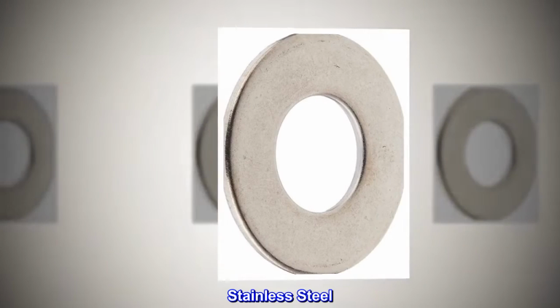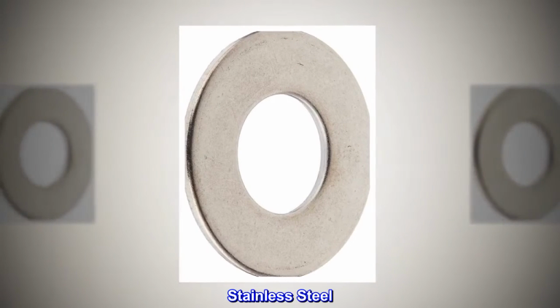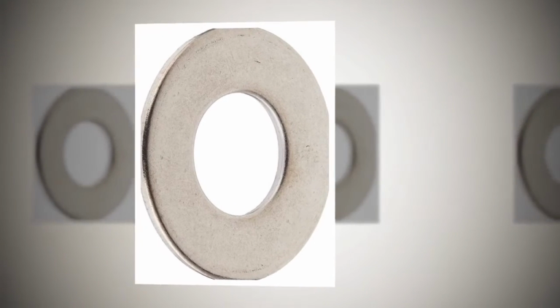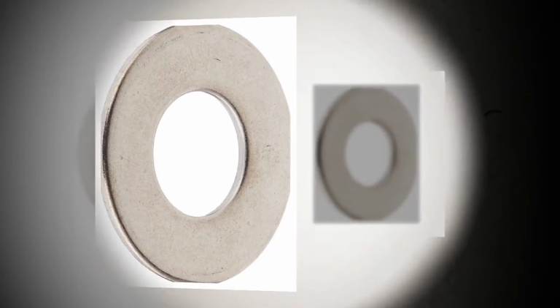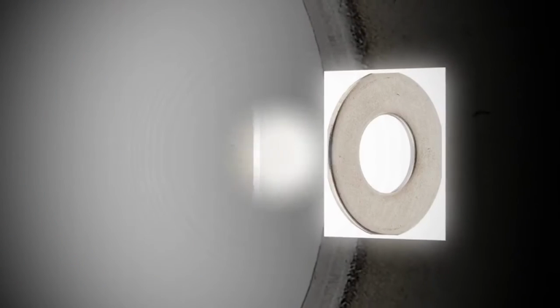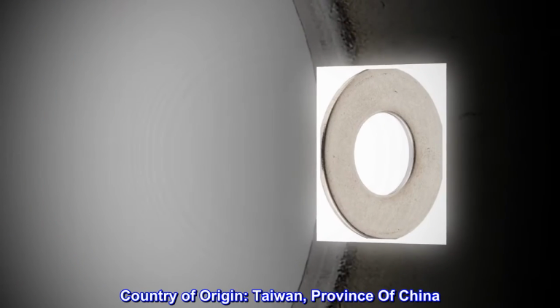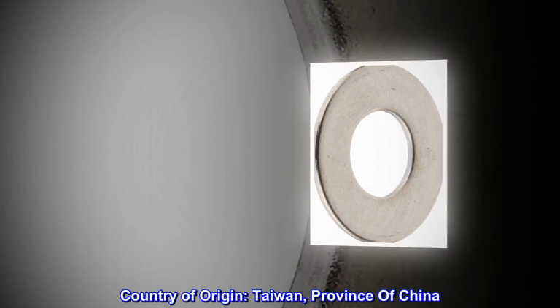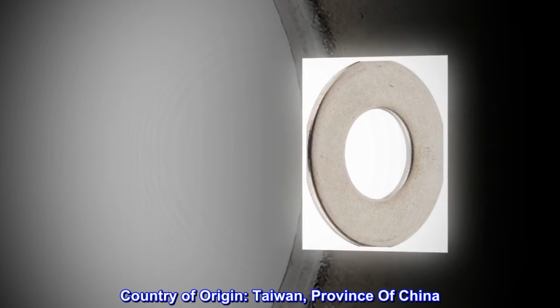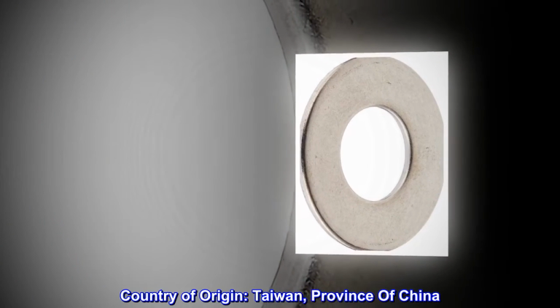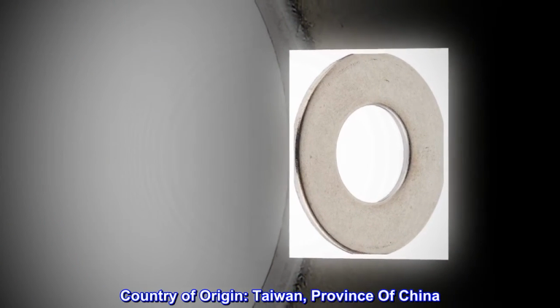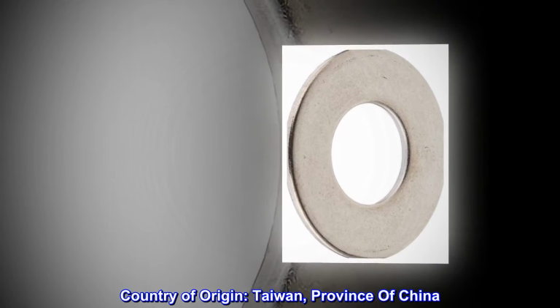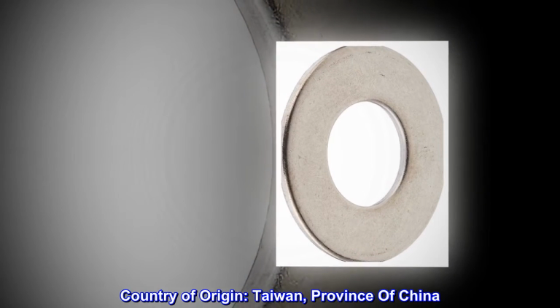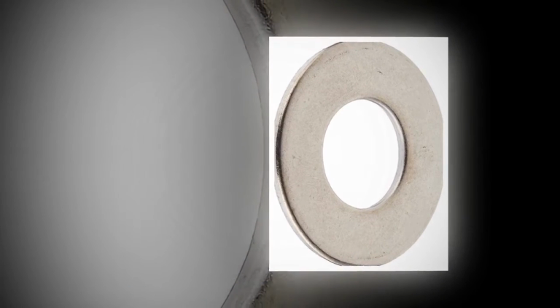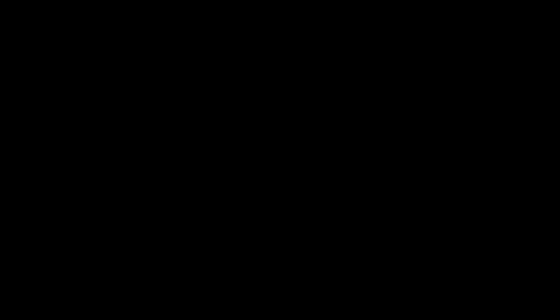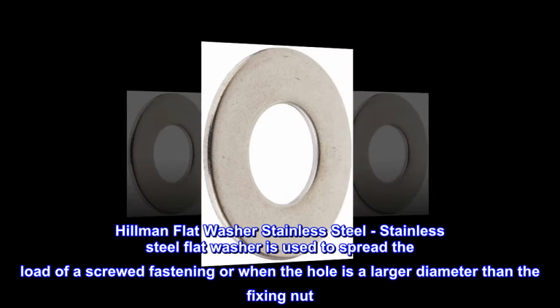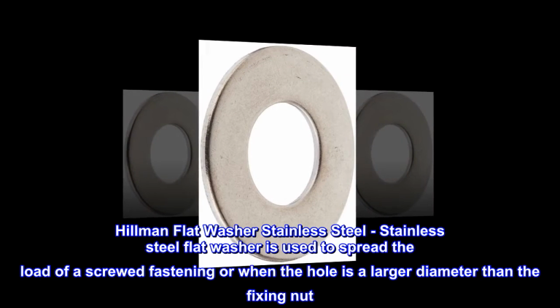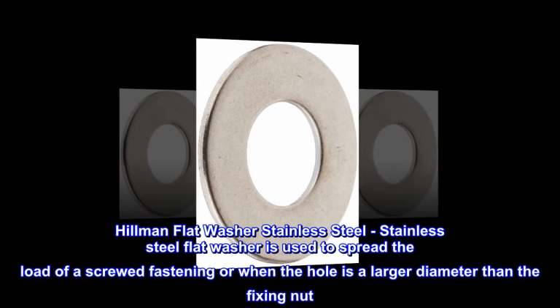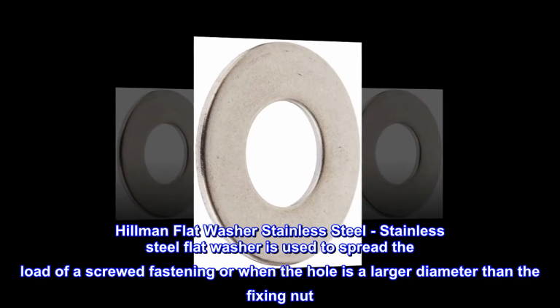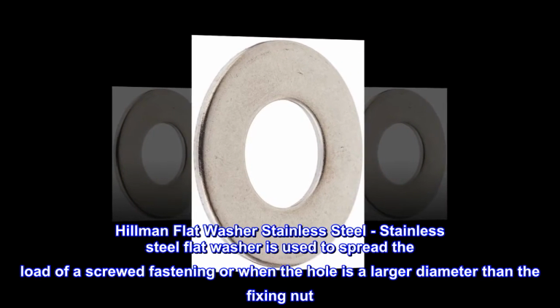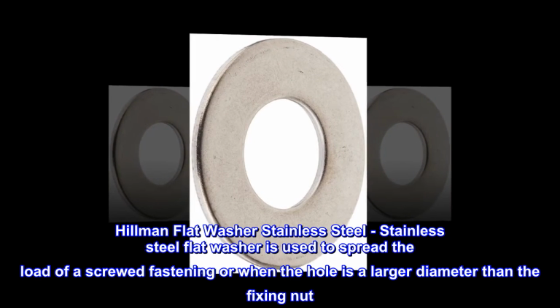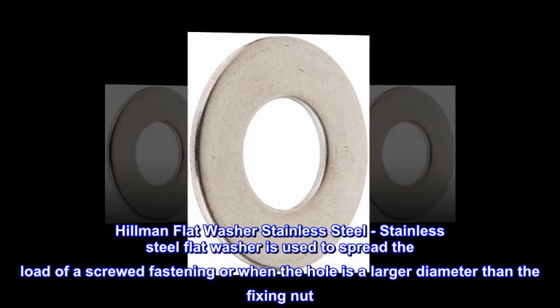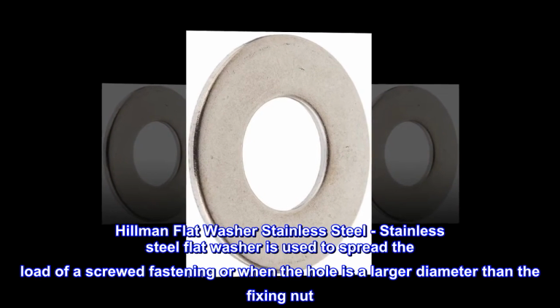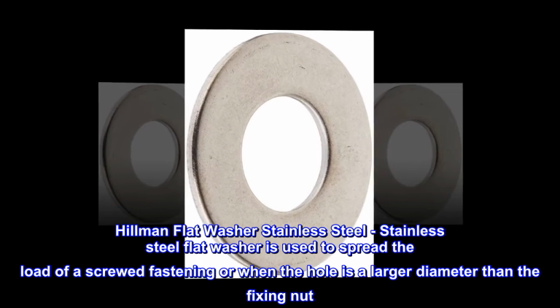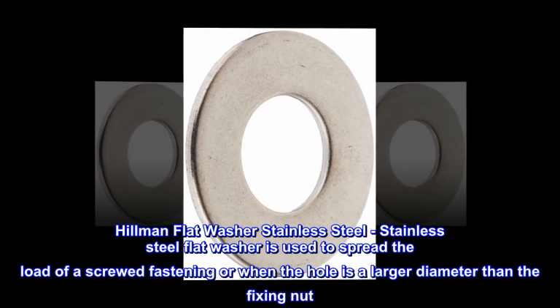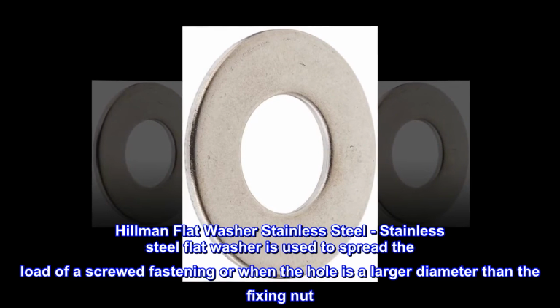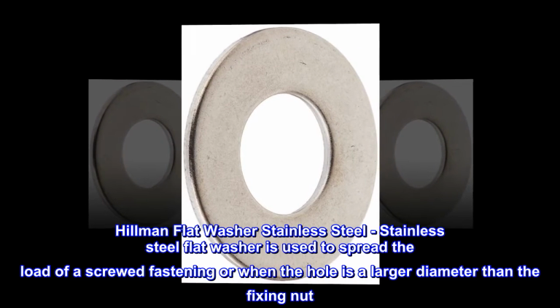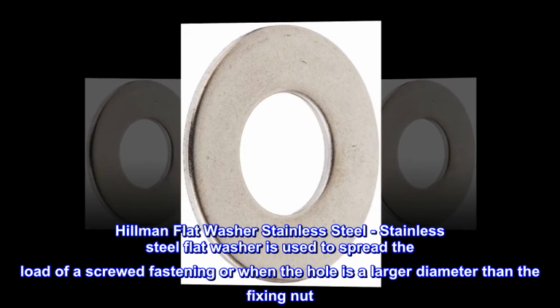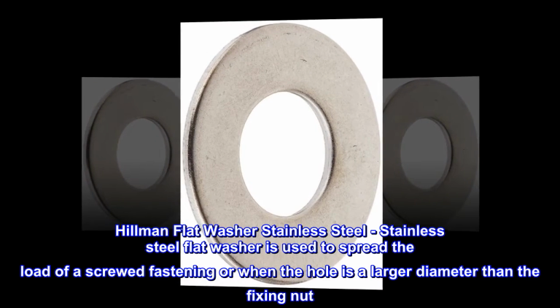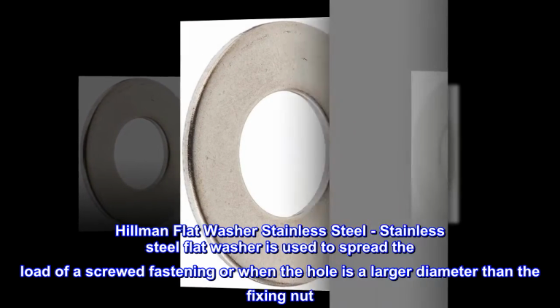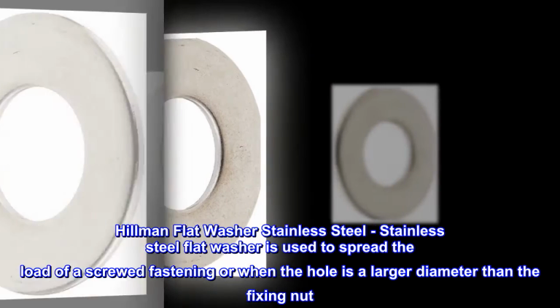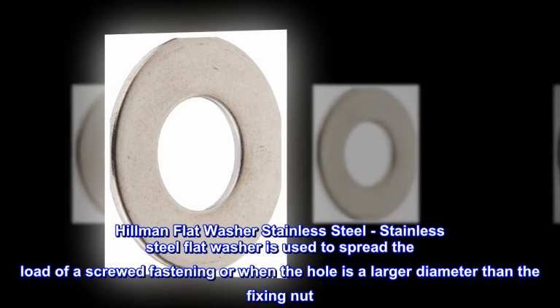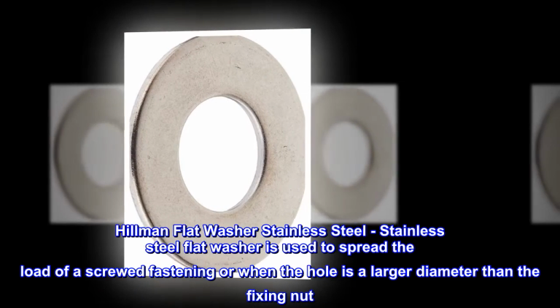Stainless Steel. Country of origin: Taiwan, Province of China. Hillman Flat Washer — Stainless Steel. This stainless steel flat washer is used to spread the load of a screwed fastening, or when the hole is a larger diameter than the fixing nut.